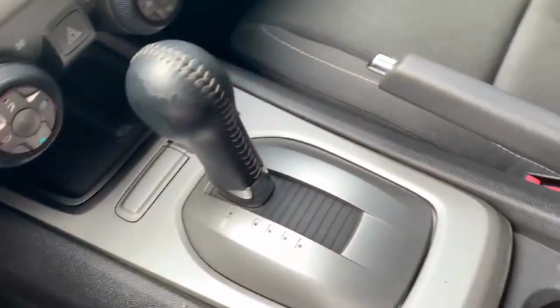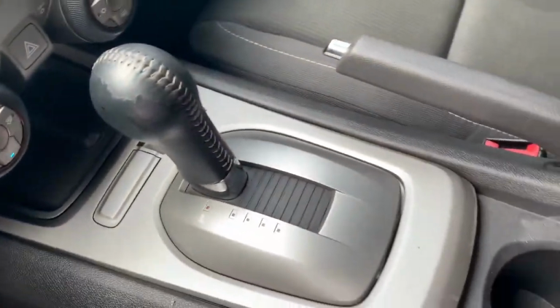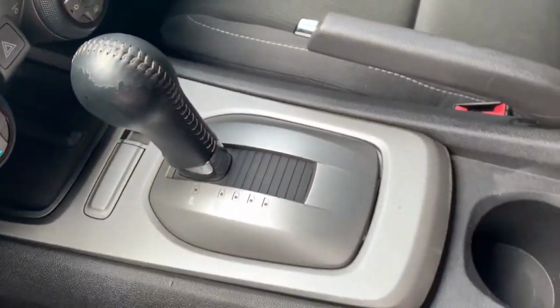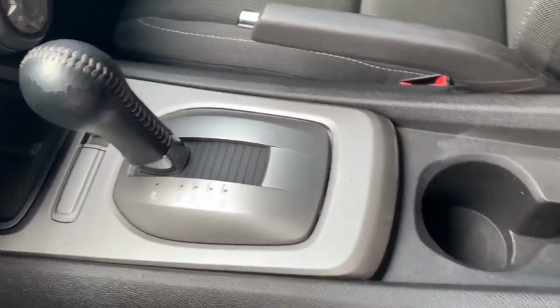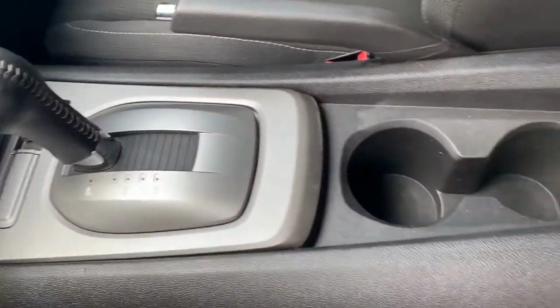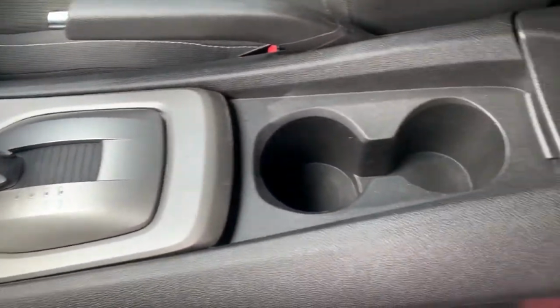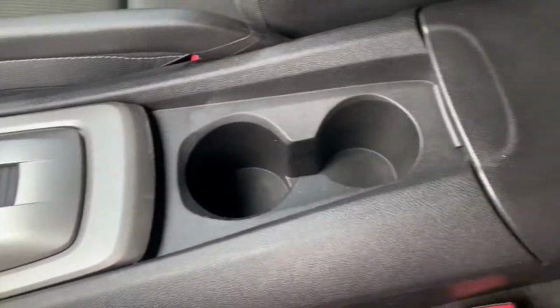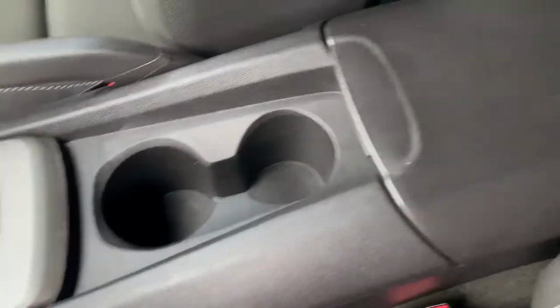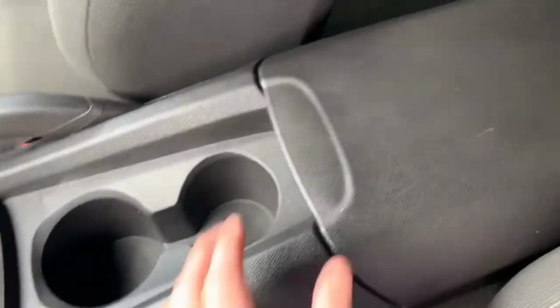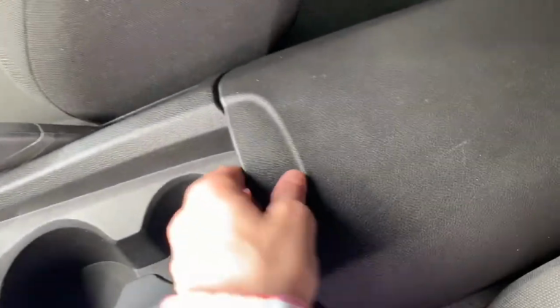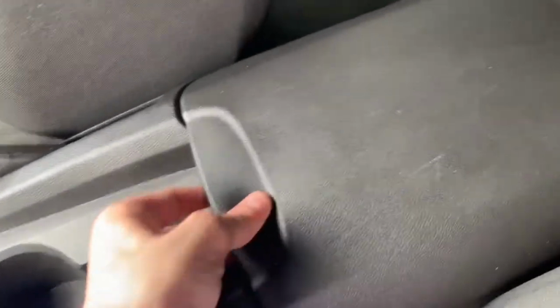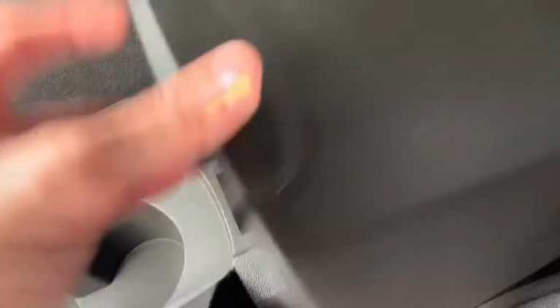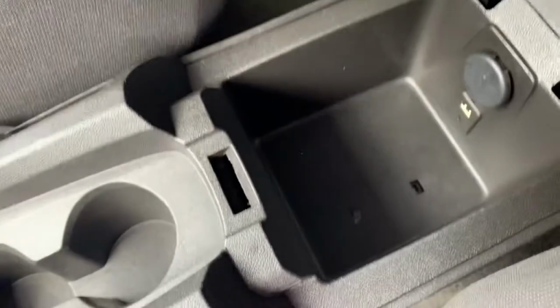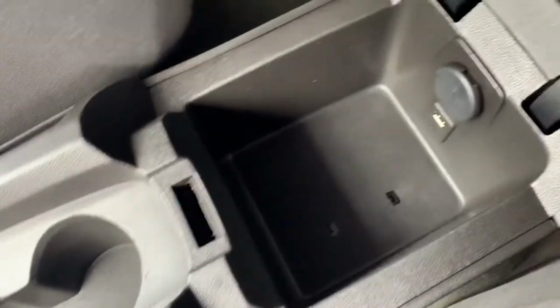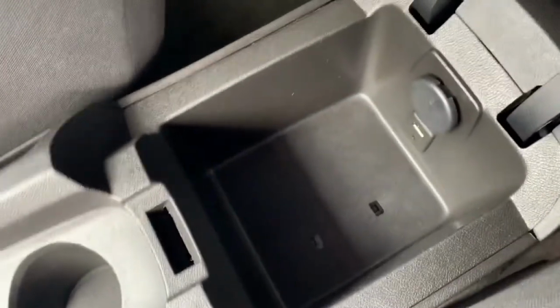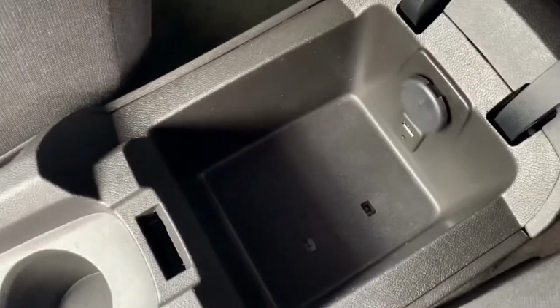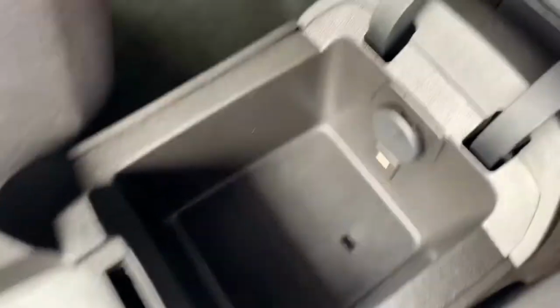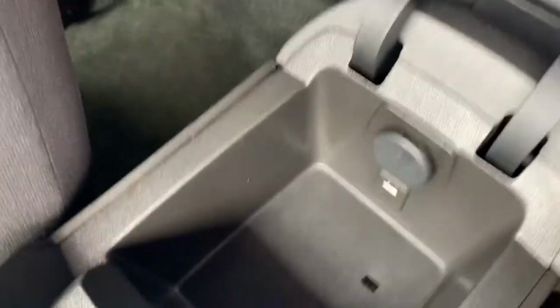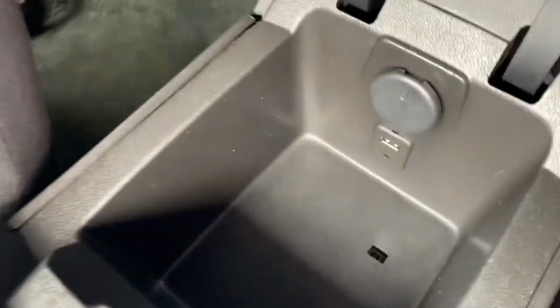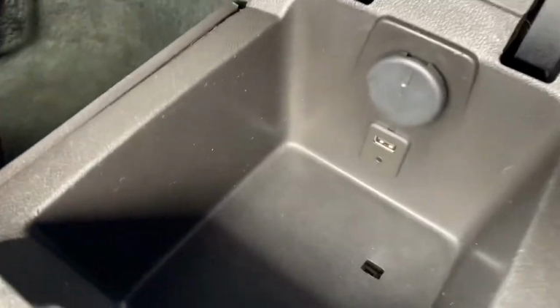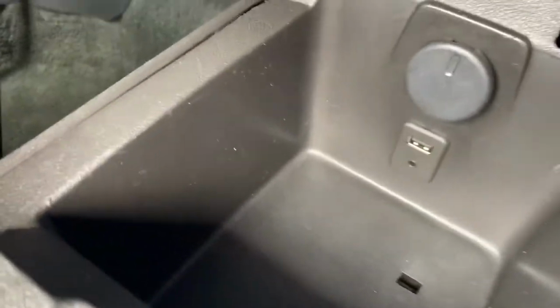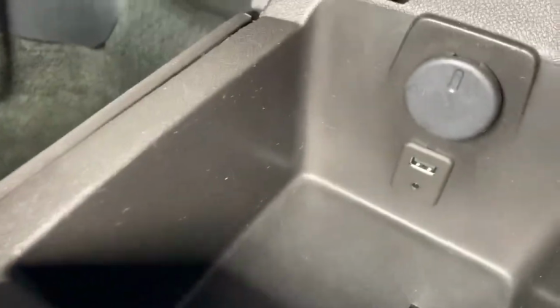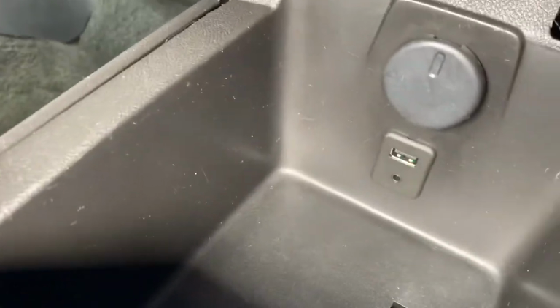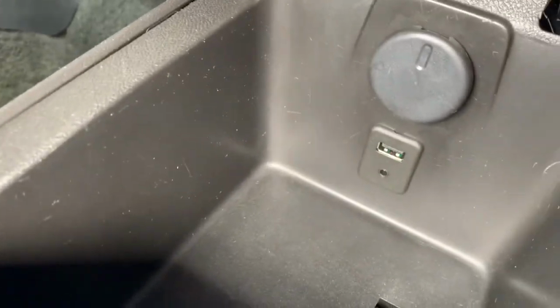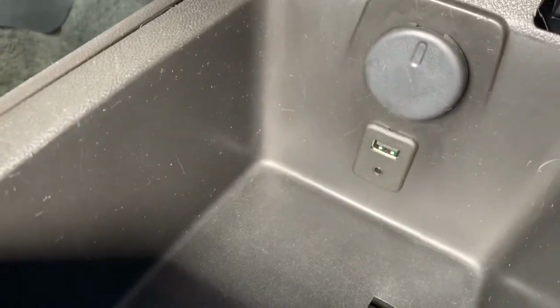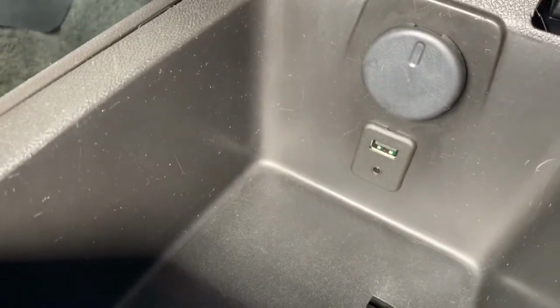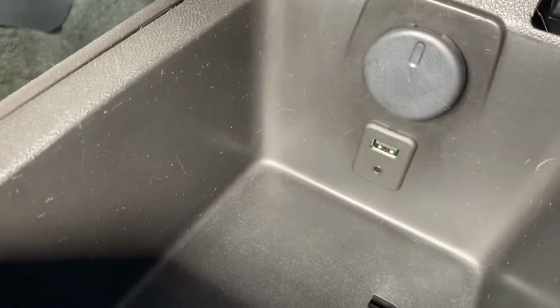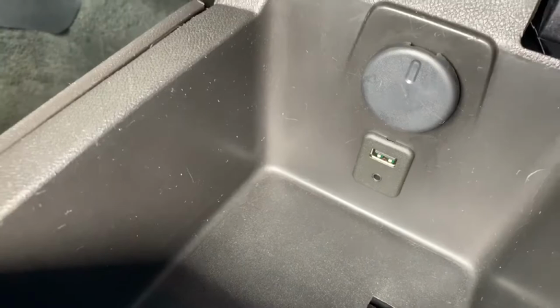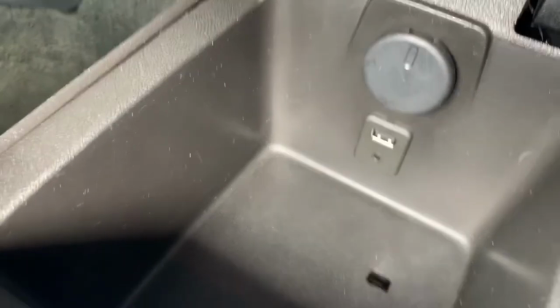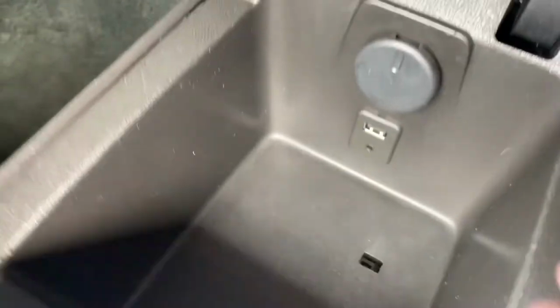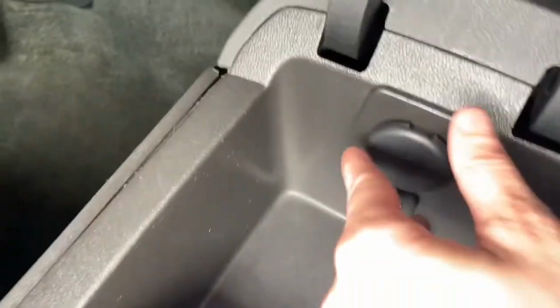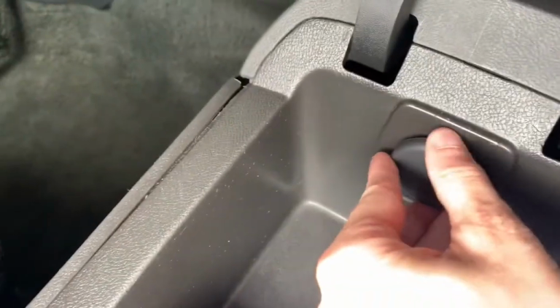Automatic transmission. USB and aux input, as well as a power port.